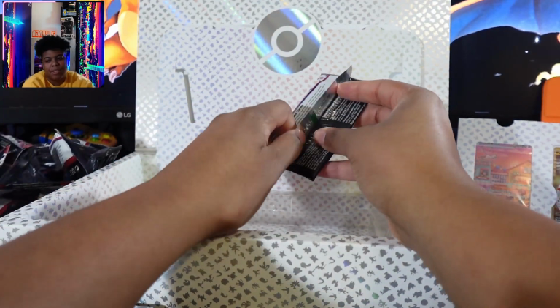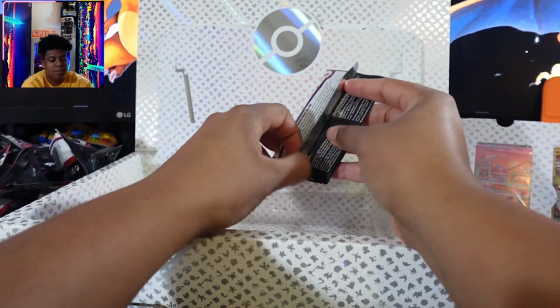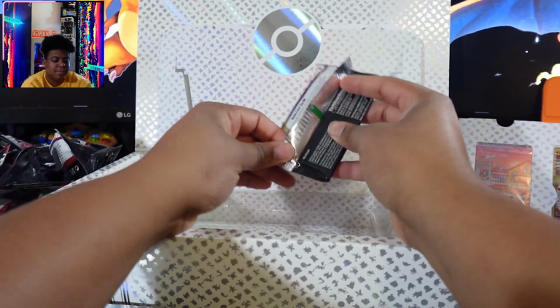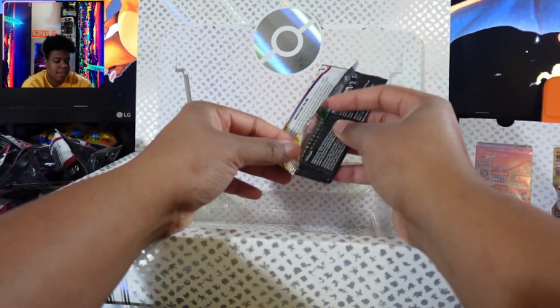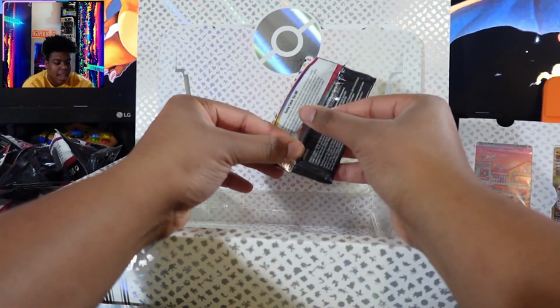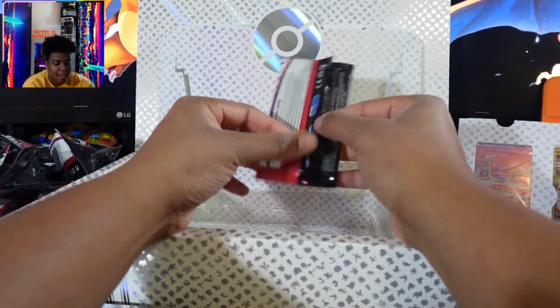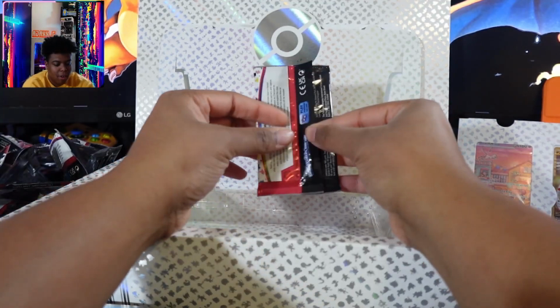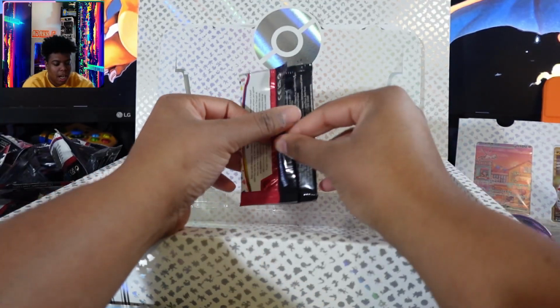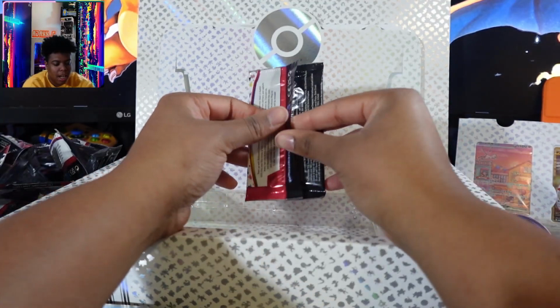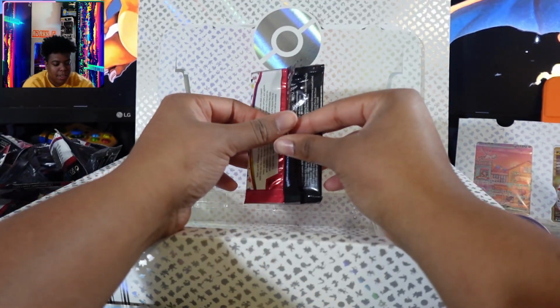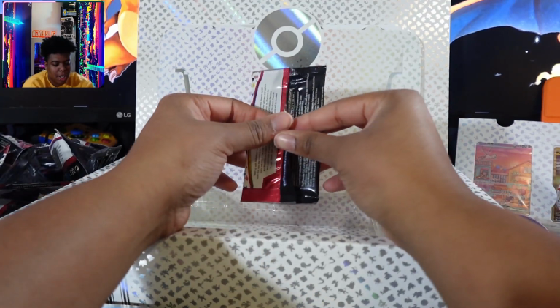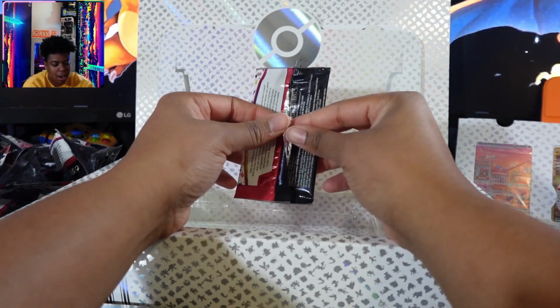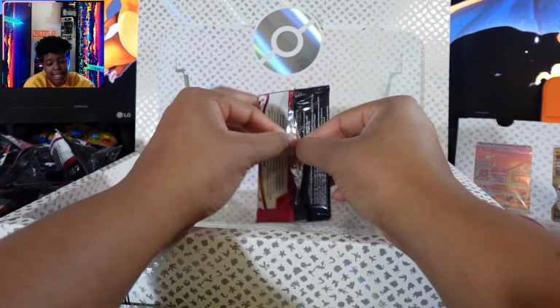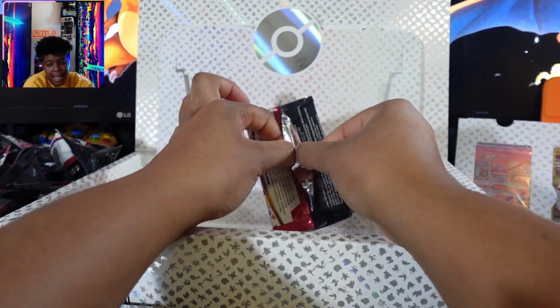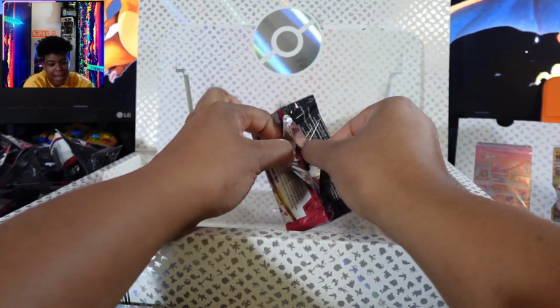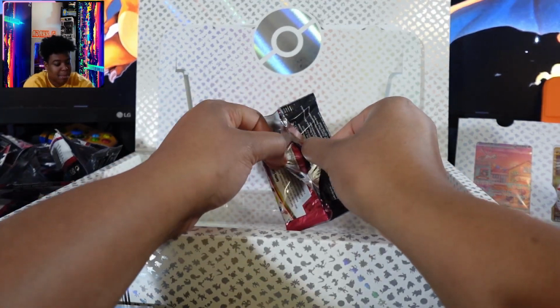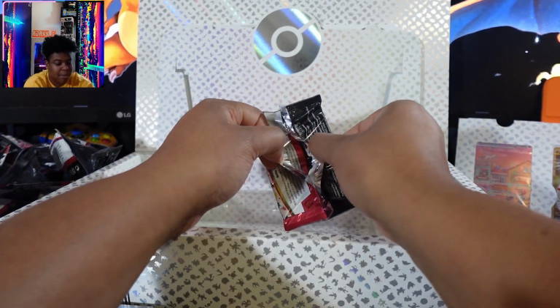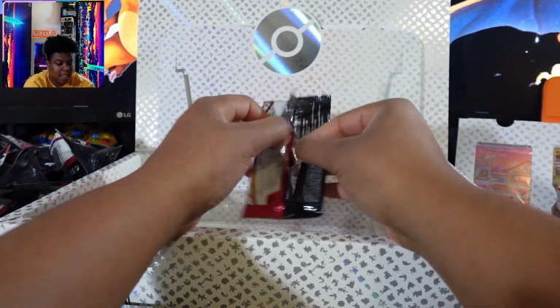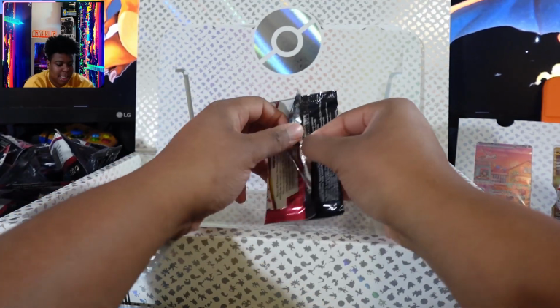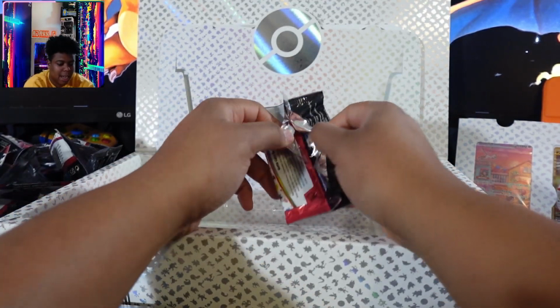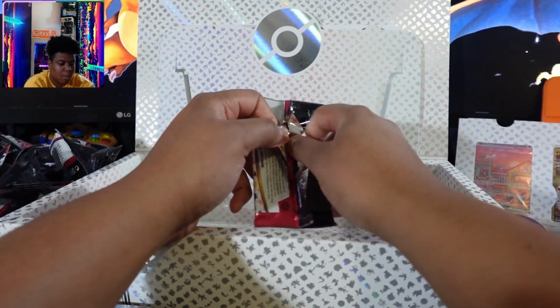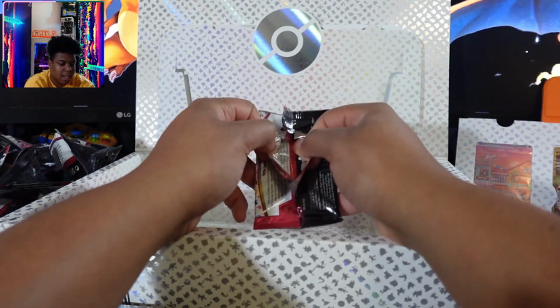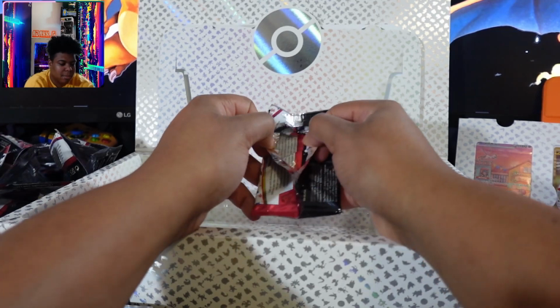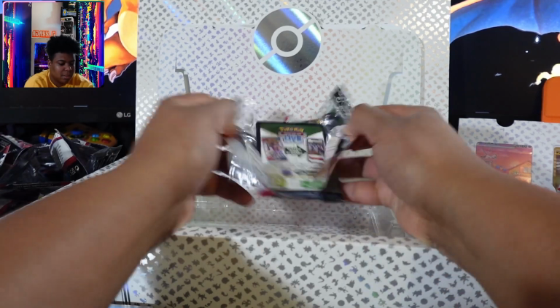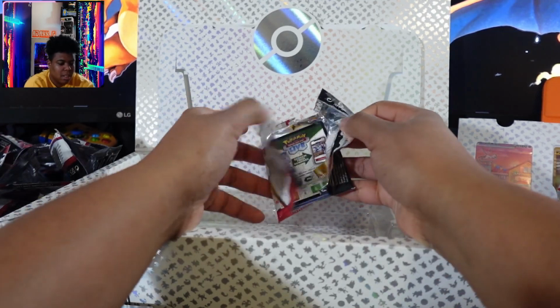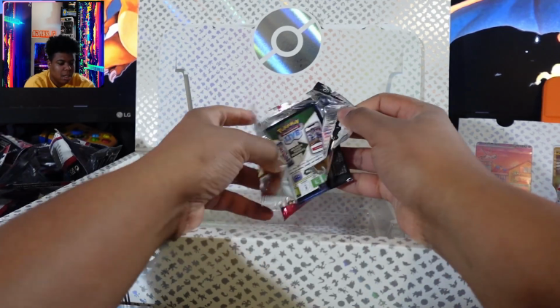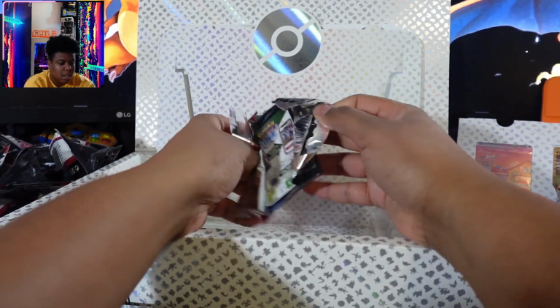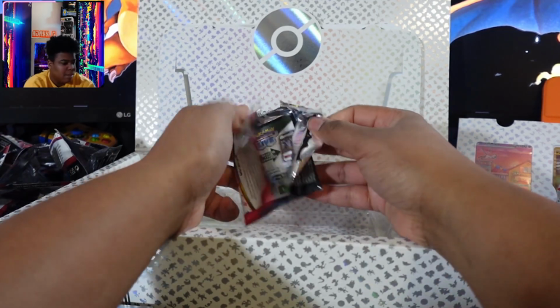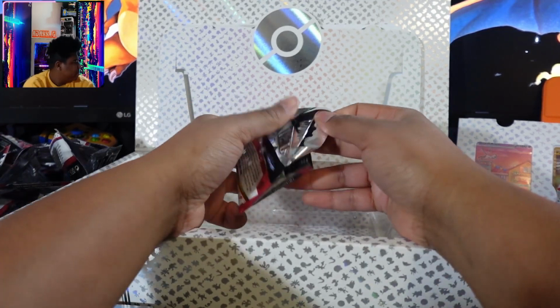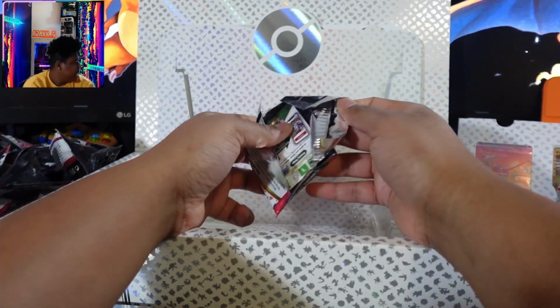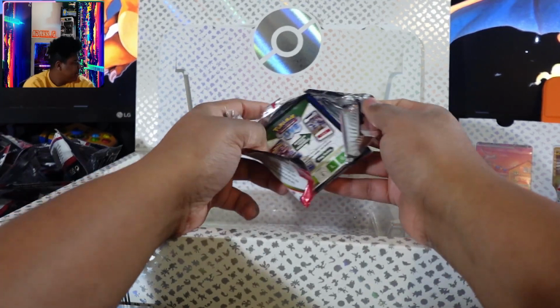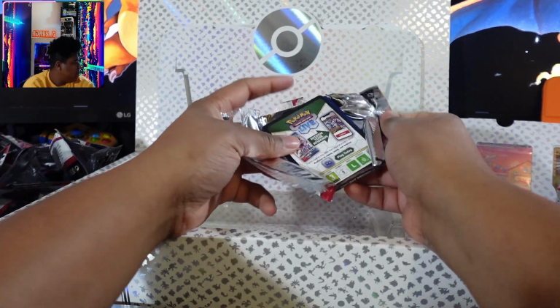If you're on the hunt for certain cards like I am — at this point I think I've opened up three to four of these UPCs.